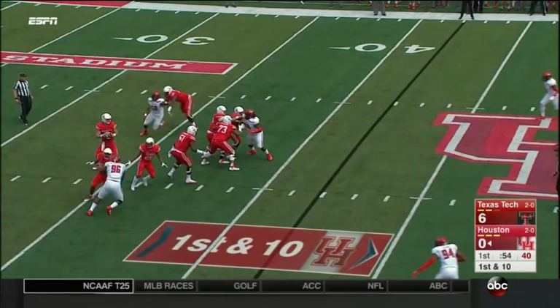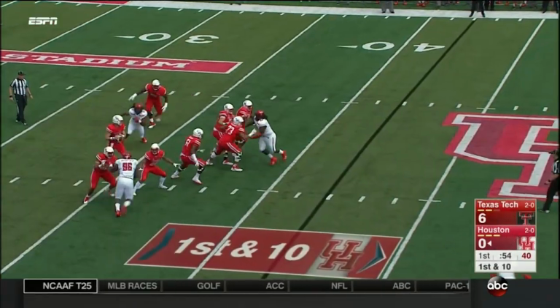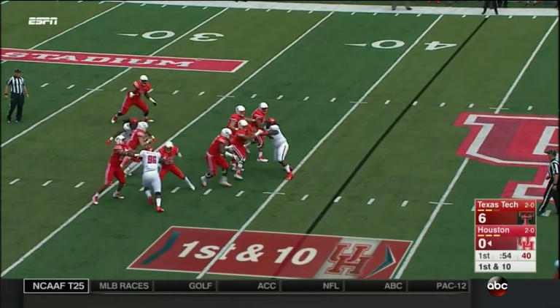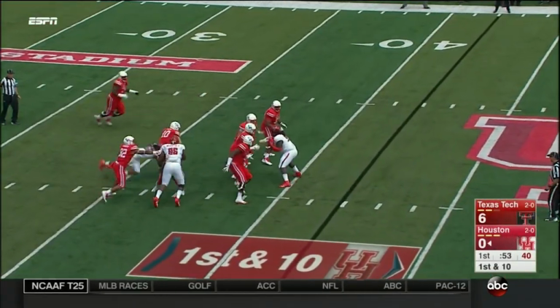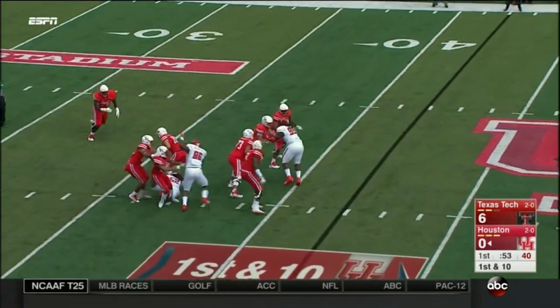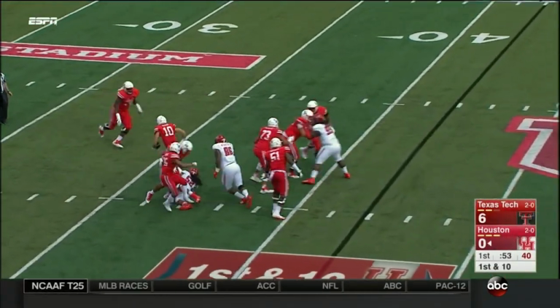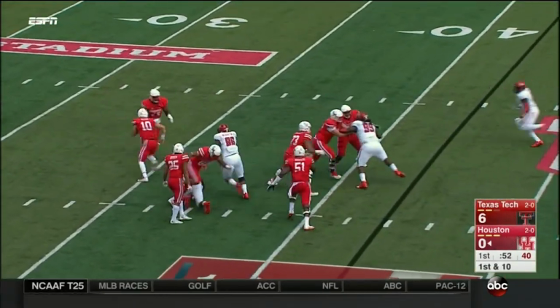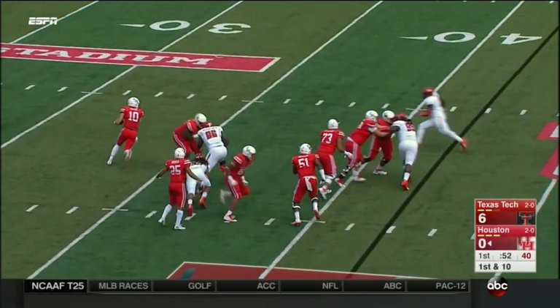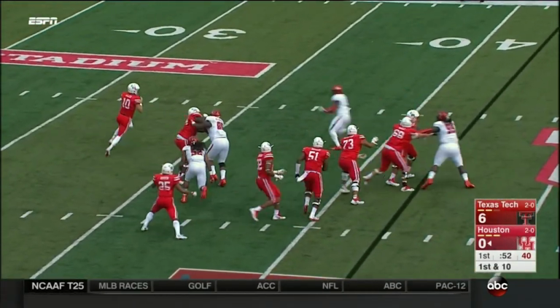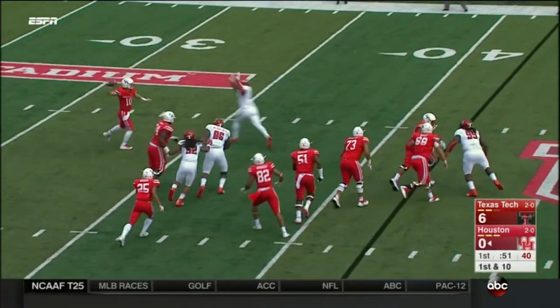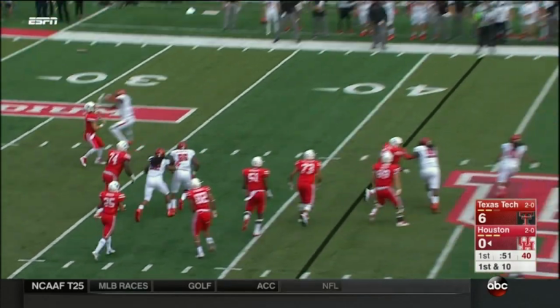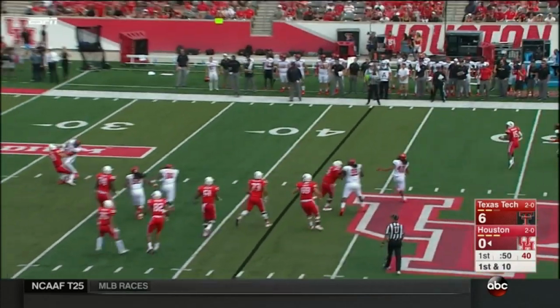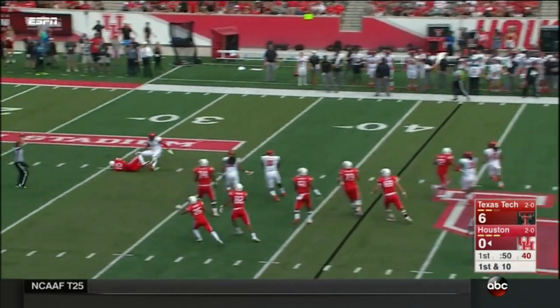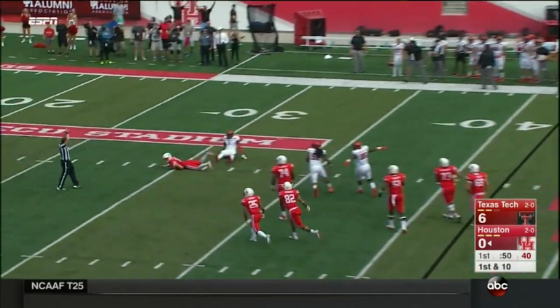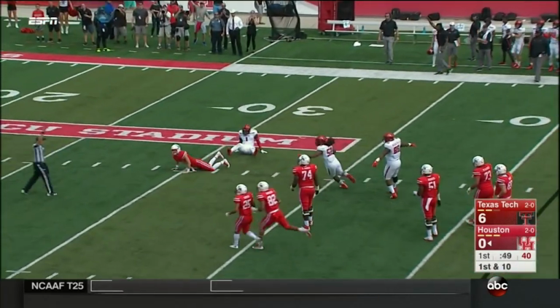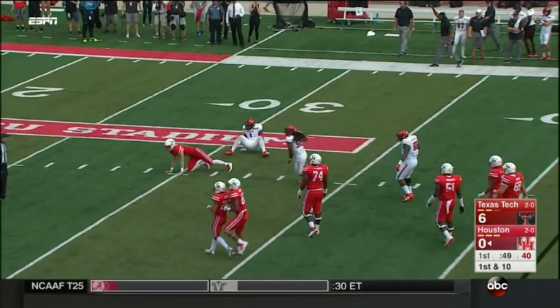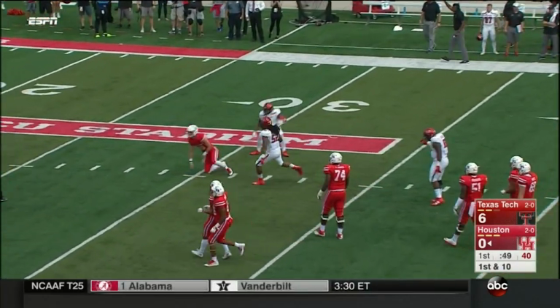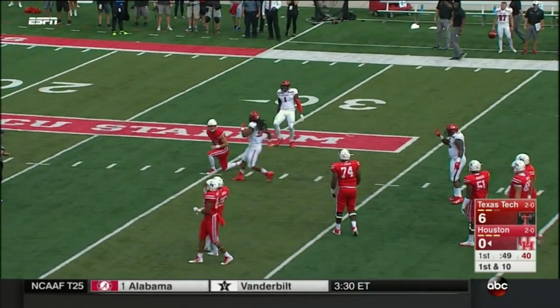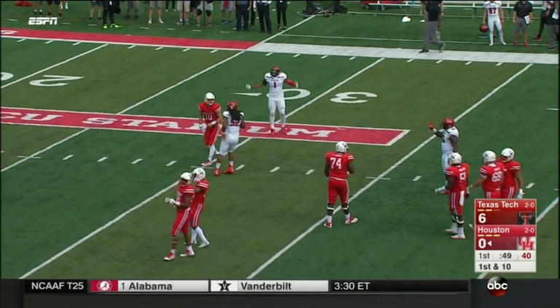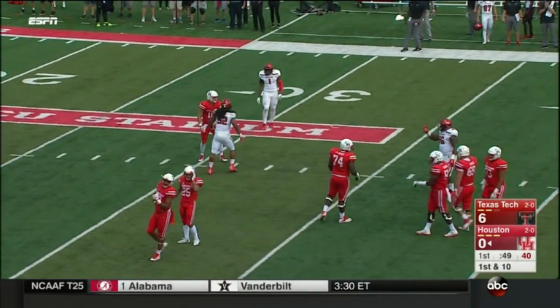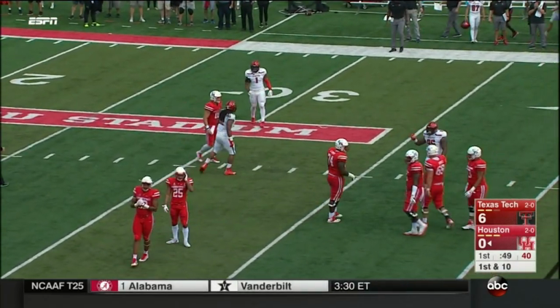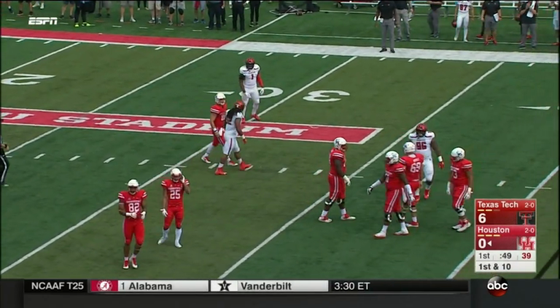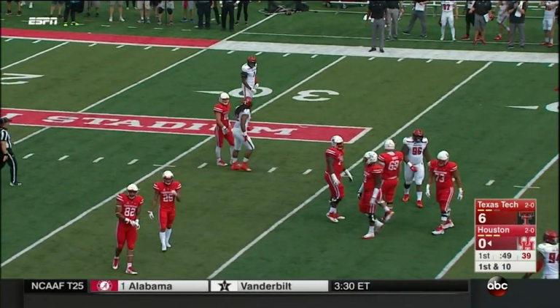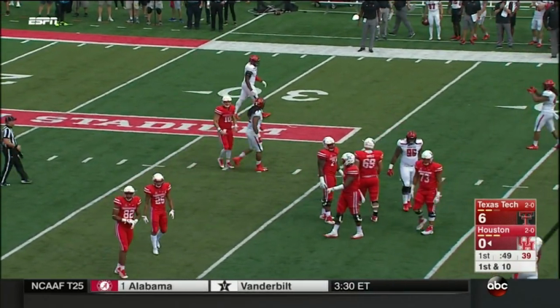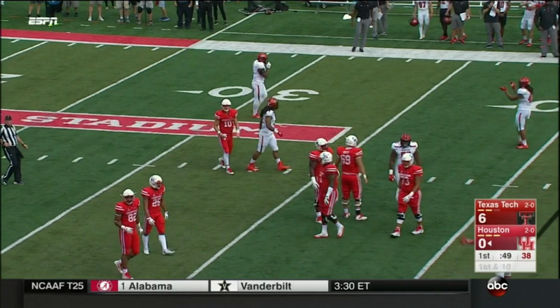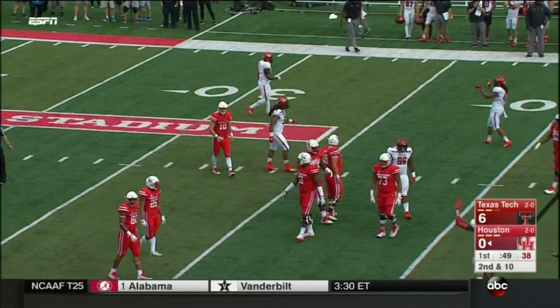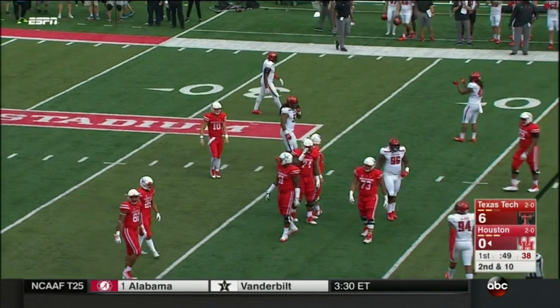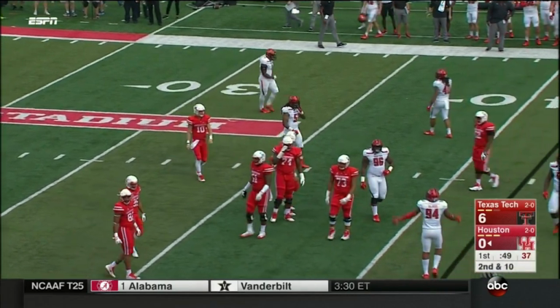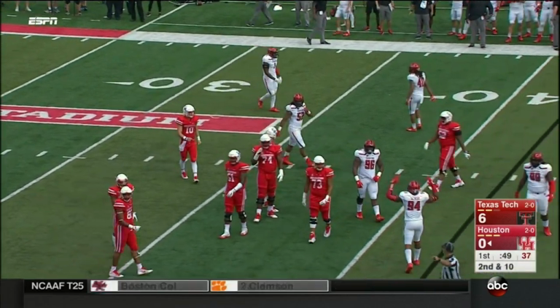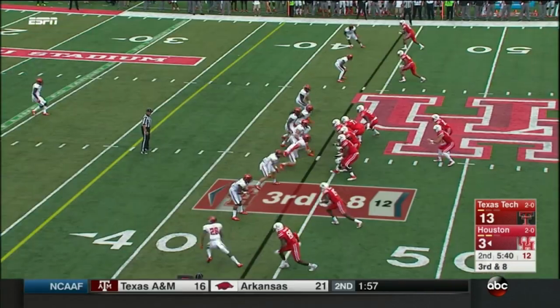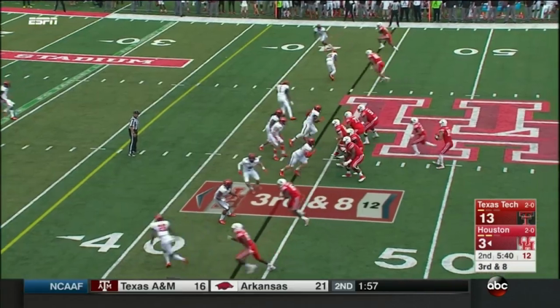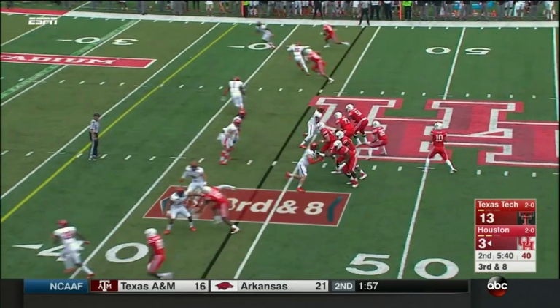Back to throw, pressure coming from behind. He escapes under more pressure and has it batted down. Nice job by middle linebacker Jordan Brooks. And keep the ball.